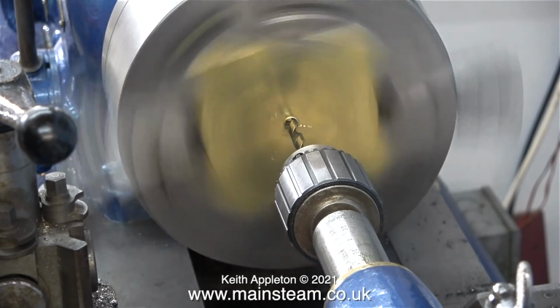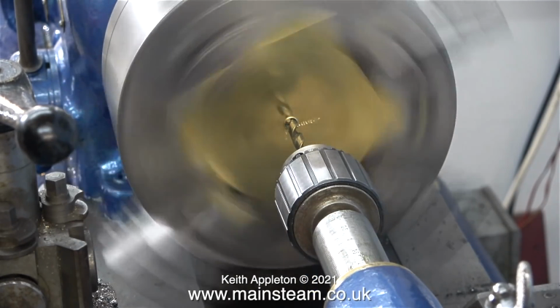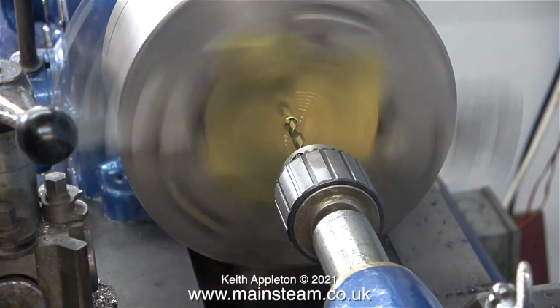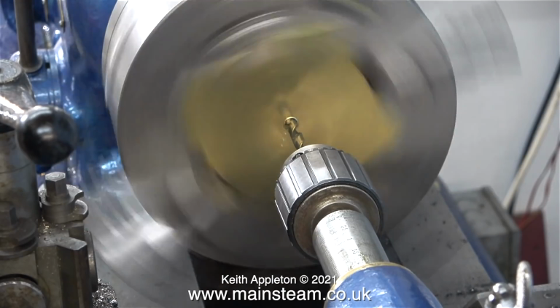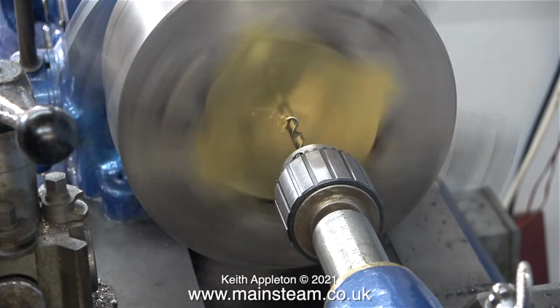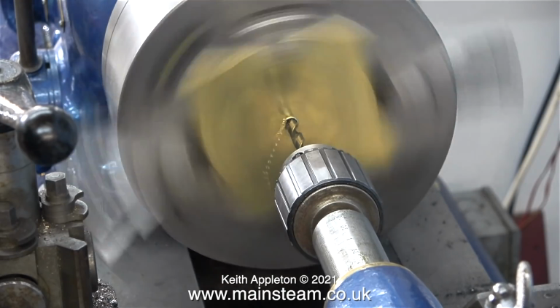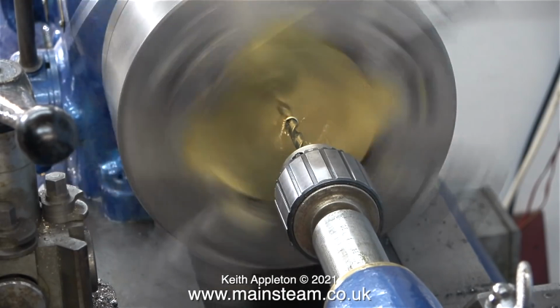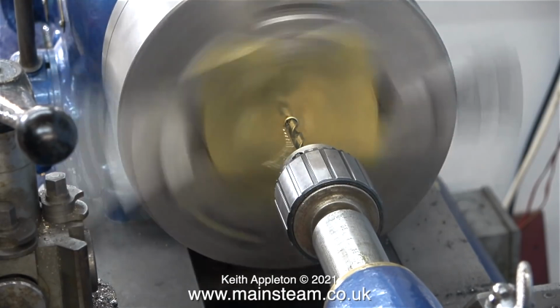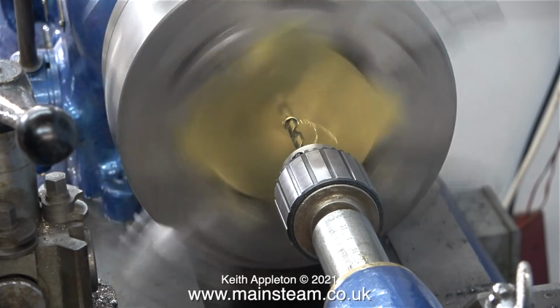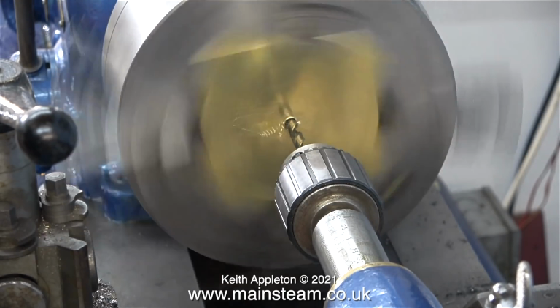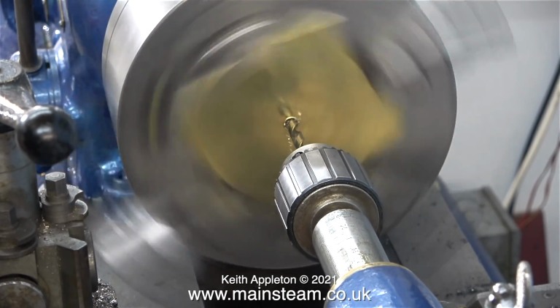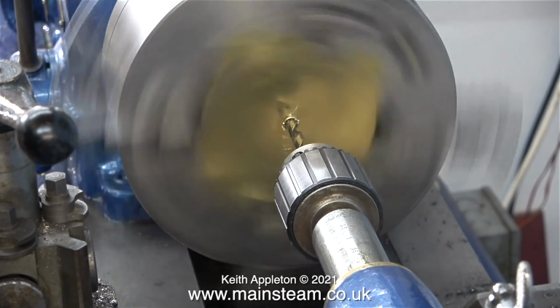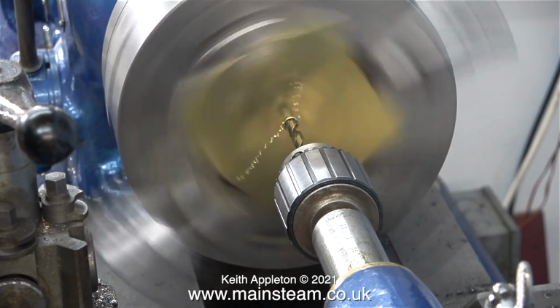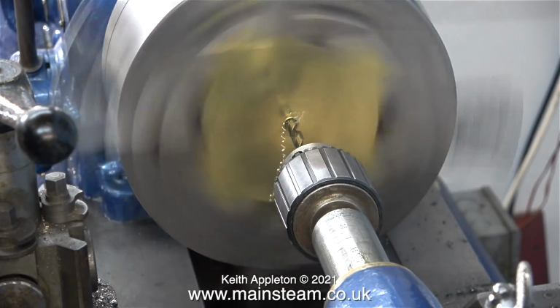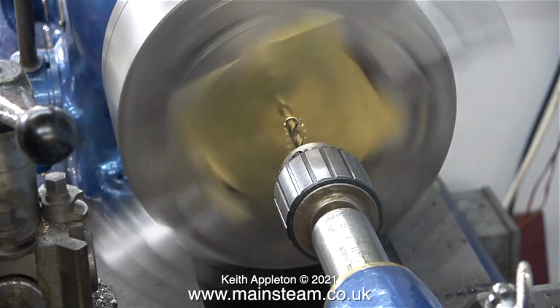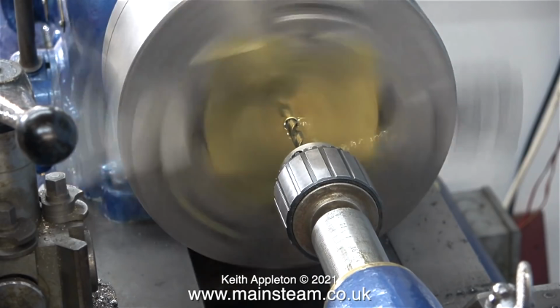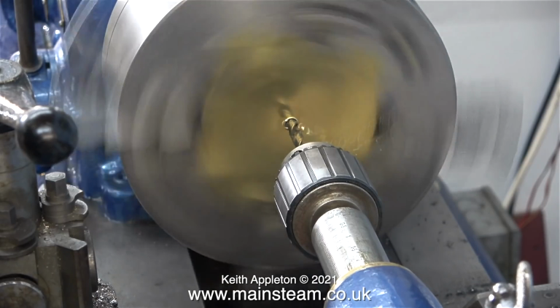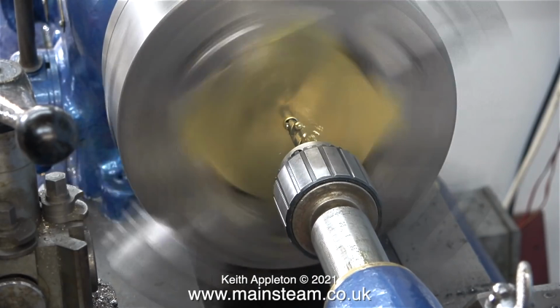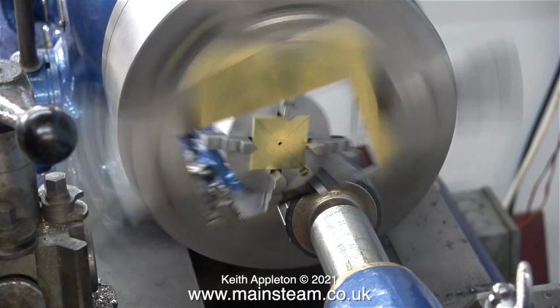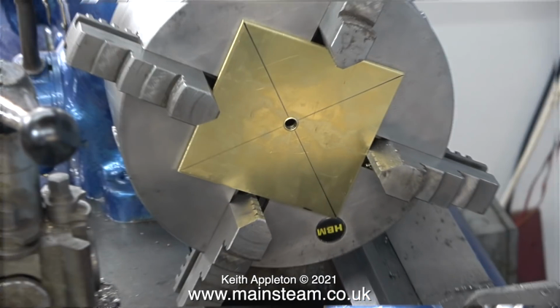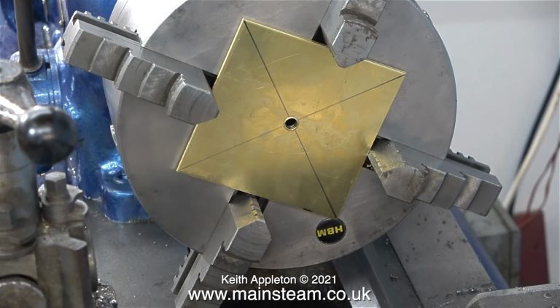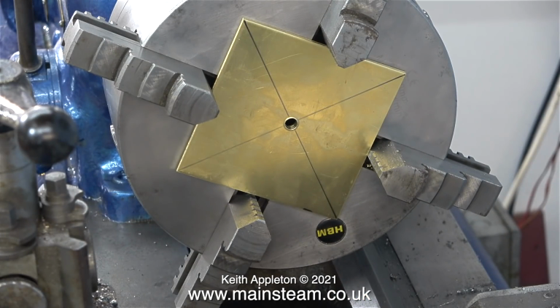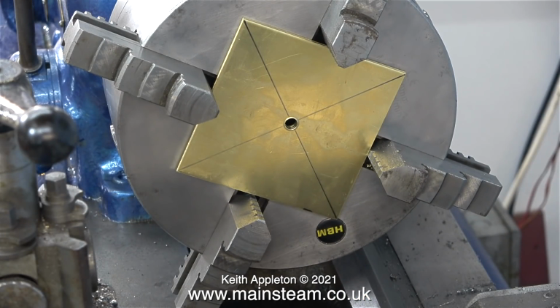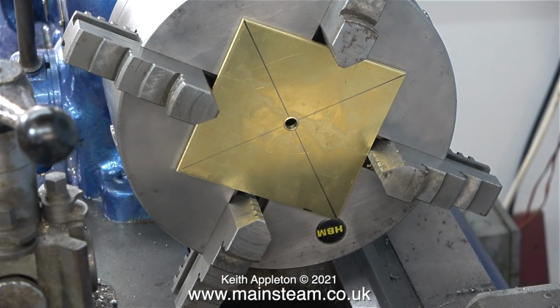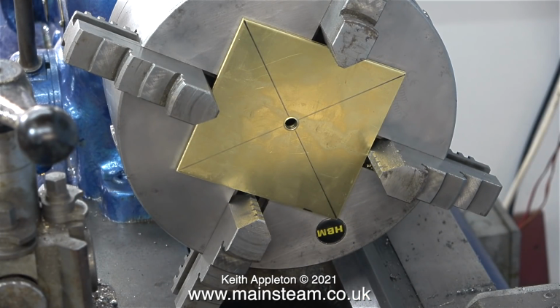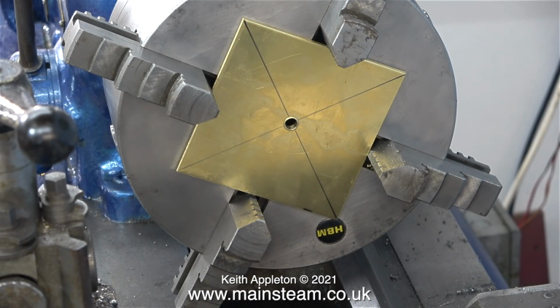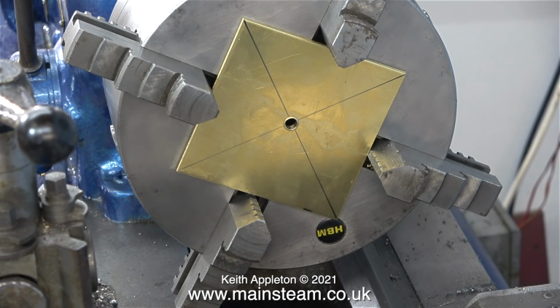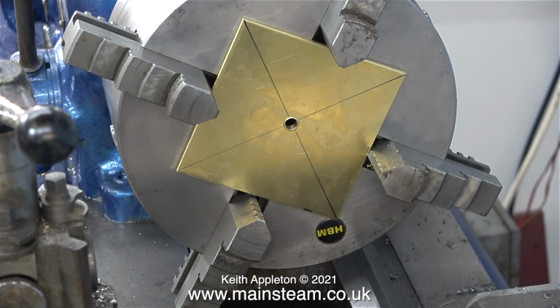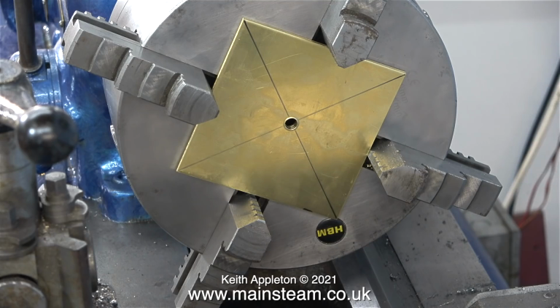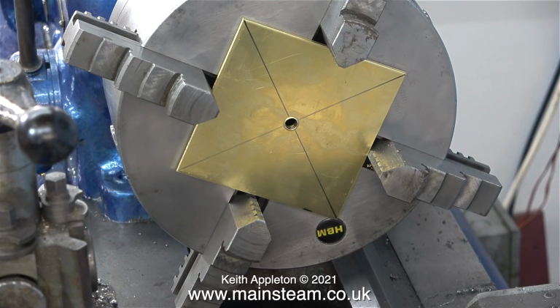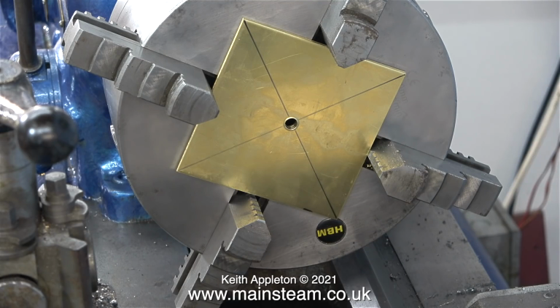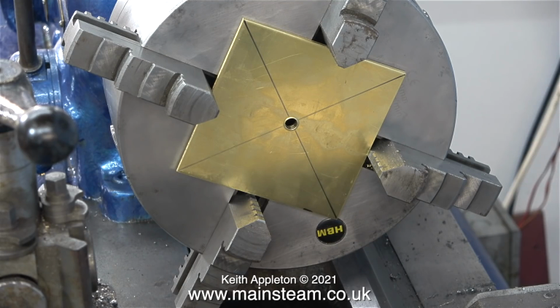Now it's time to drill the hole in the centre of the plate, and this is tapping size for 5/16 by 32 threads per inch. After drilling the hole in the centre of the brass plate, there's a bit of a burr that will need removing.